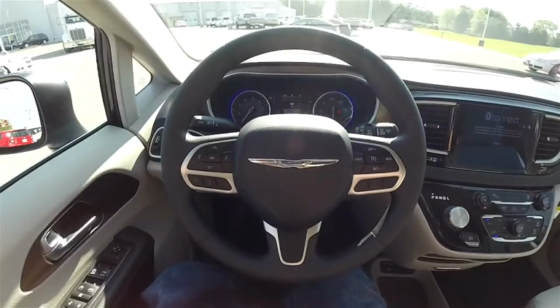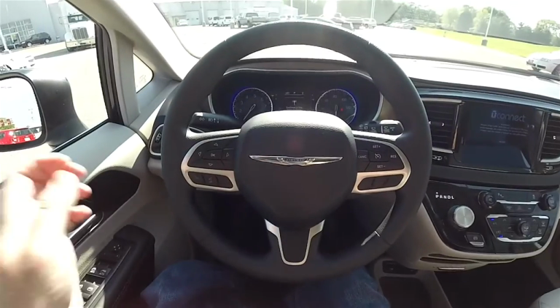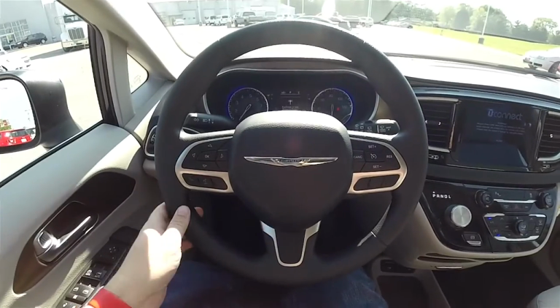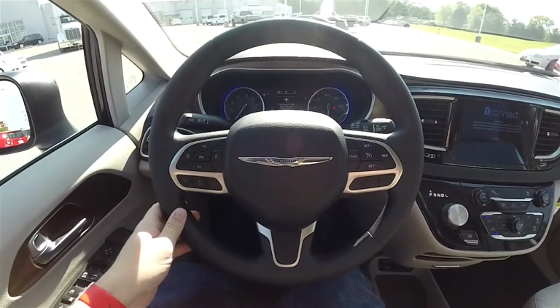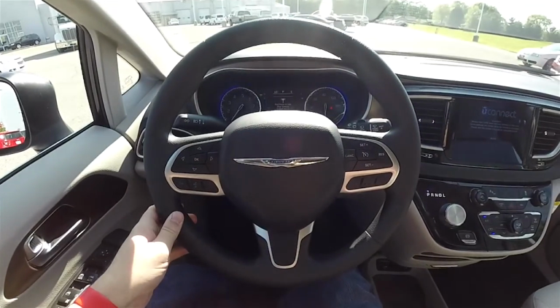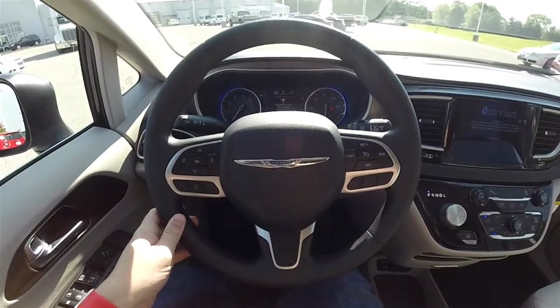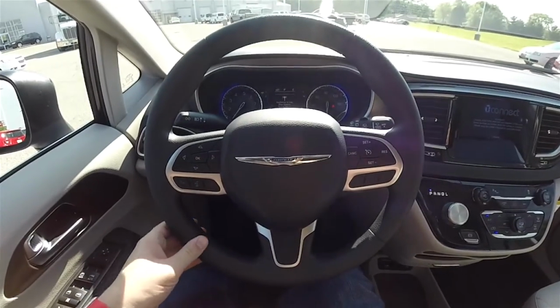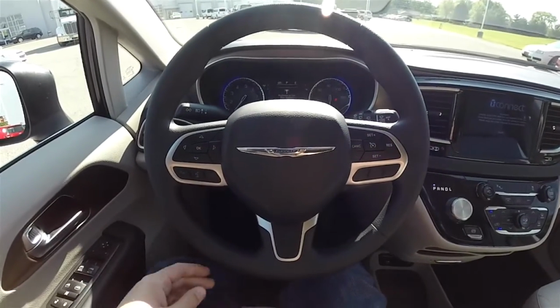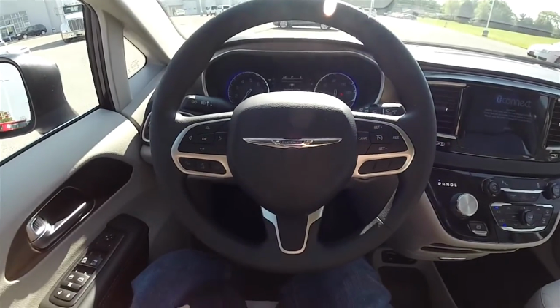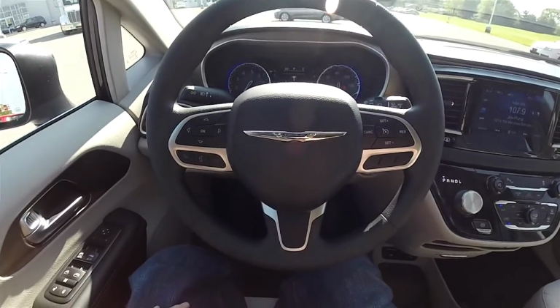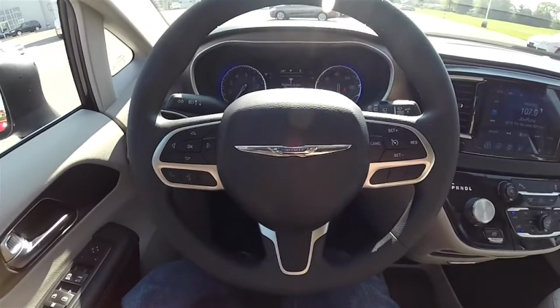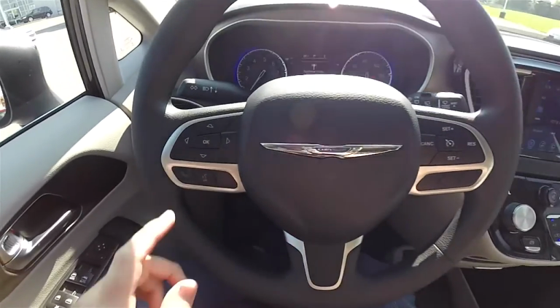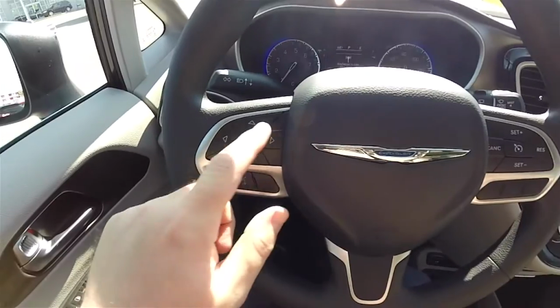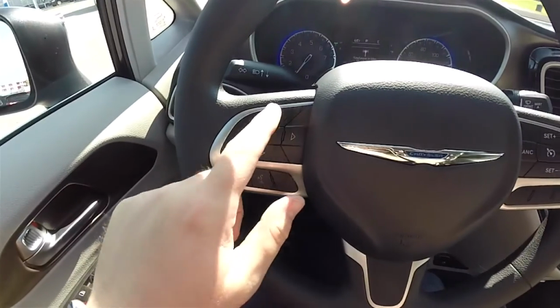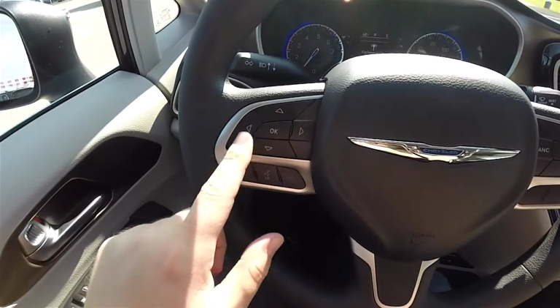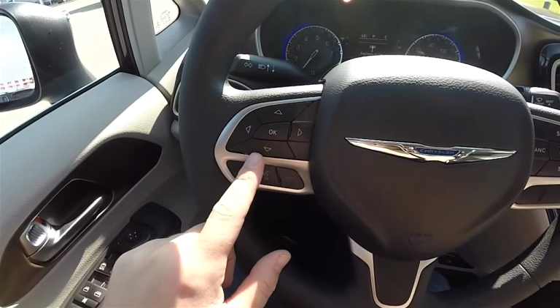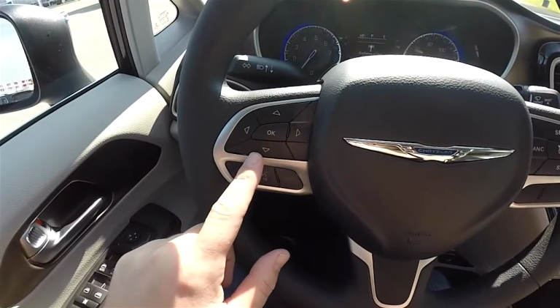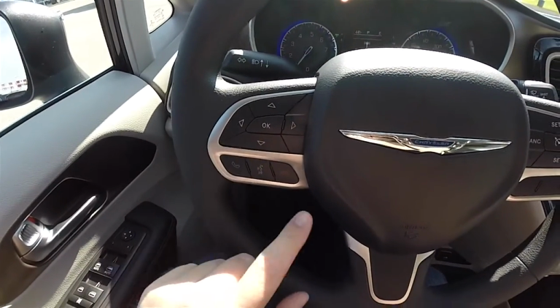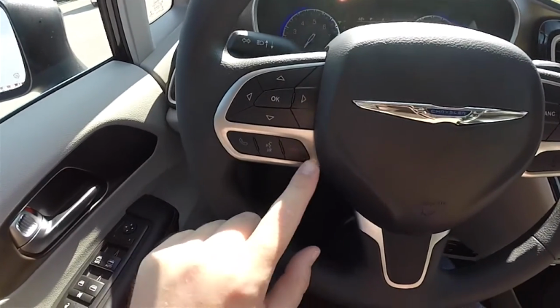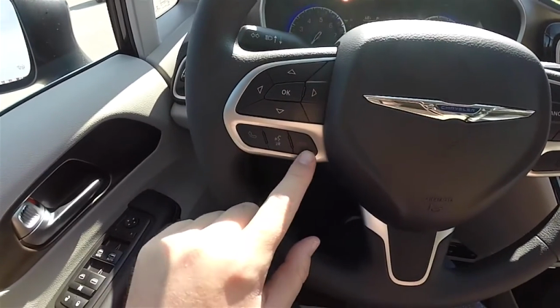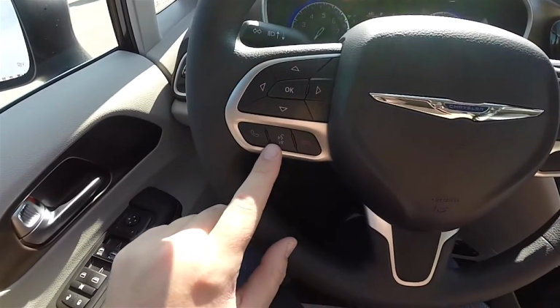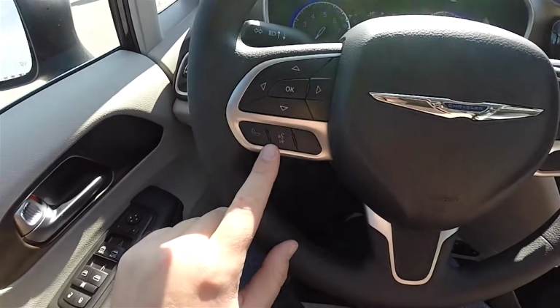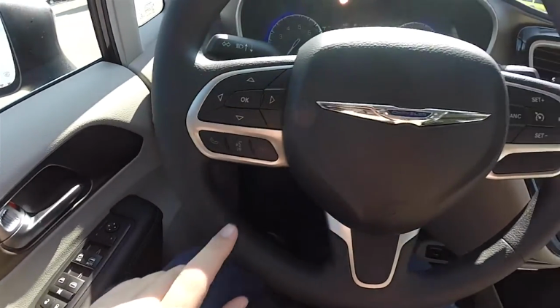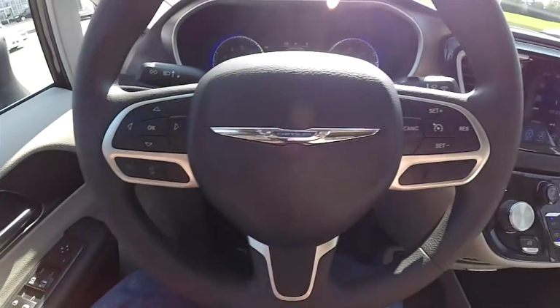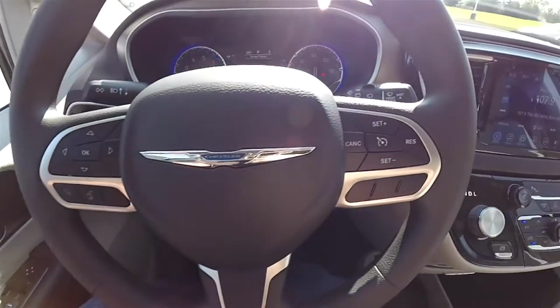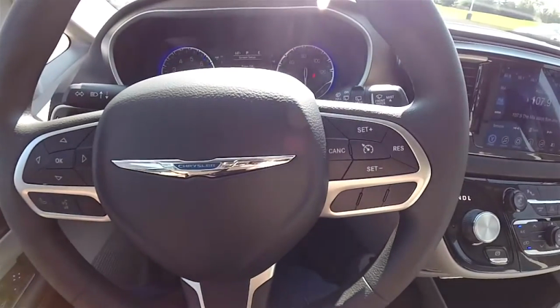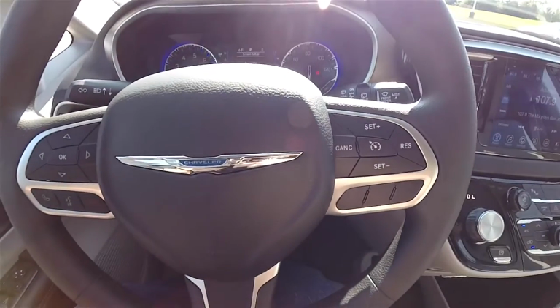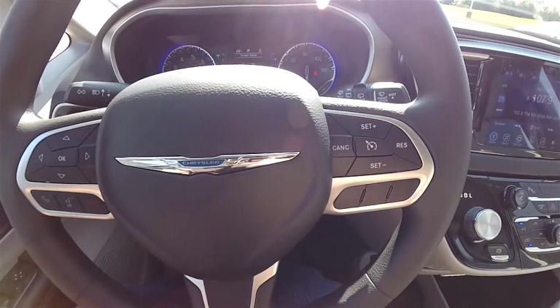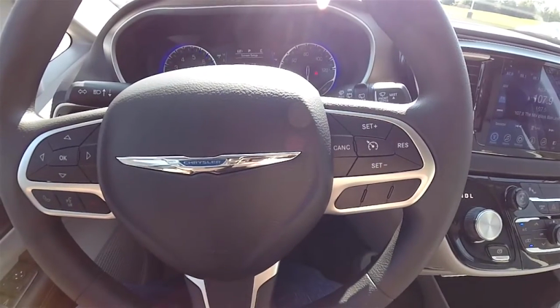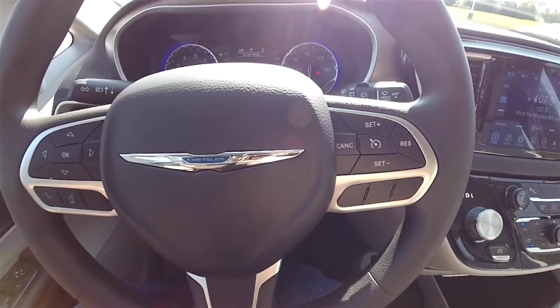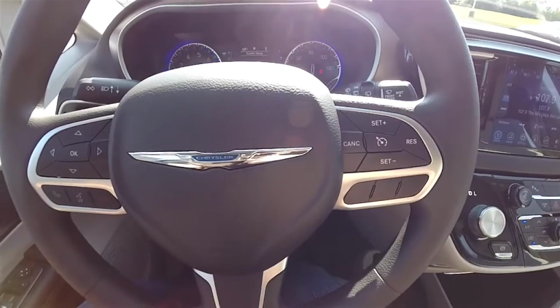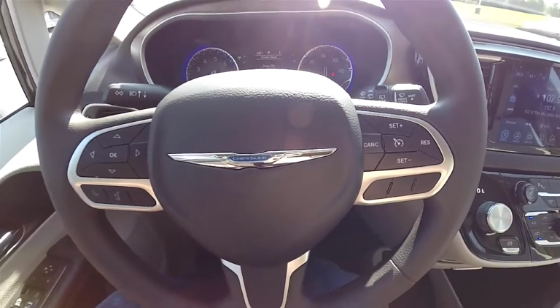Panning through the interior for a little more detail. Trip computer controls, Uconnect Bluetooth controls, and cruise control are all on the steering wheel.